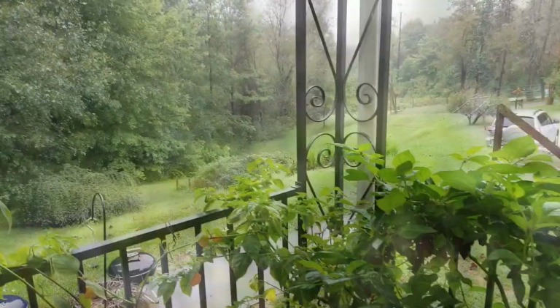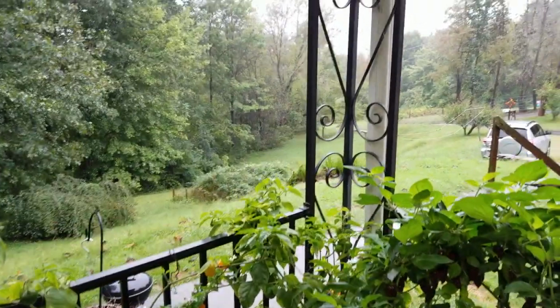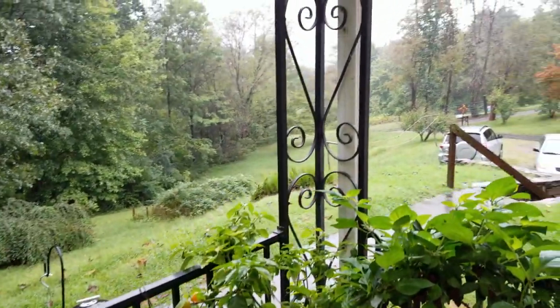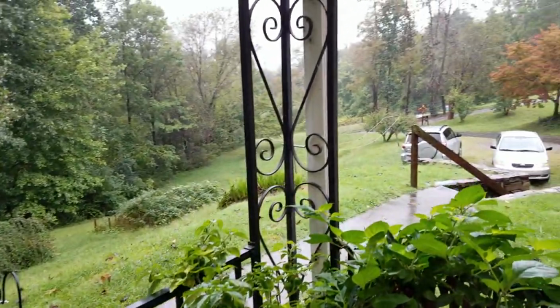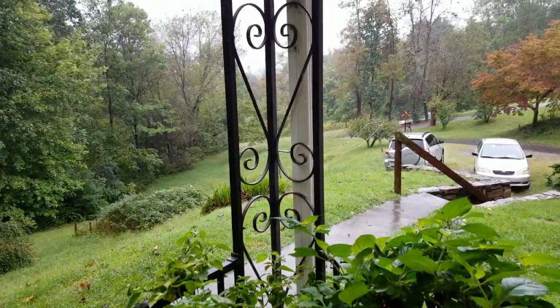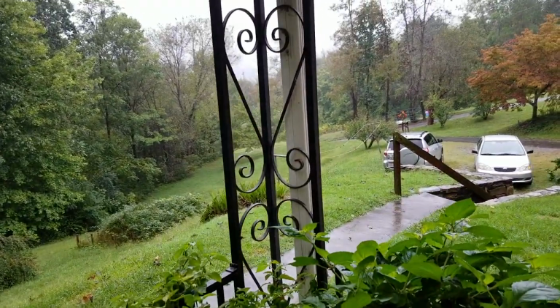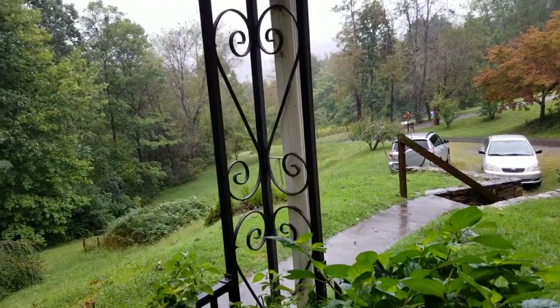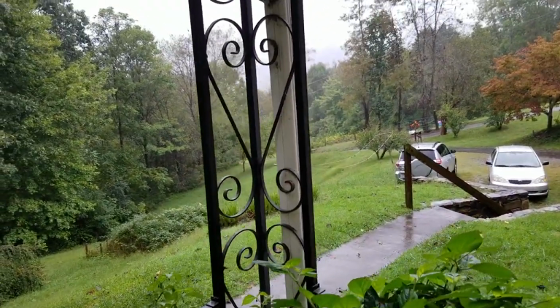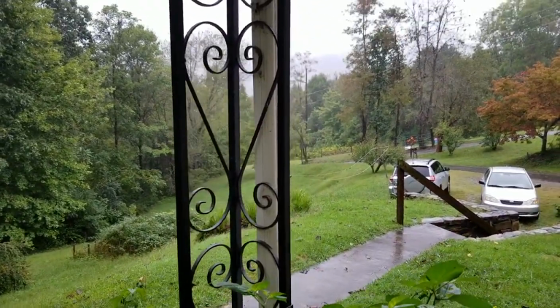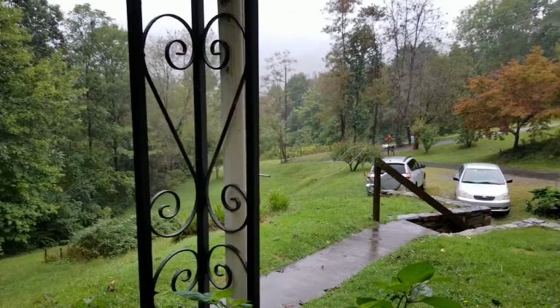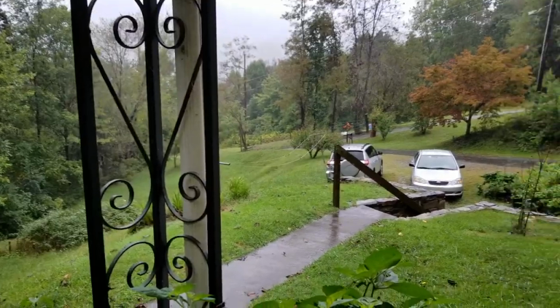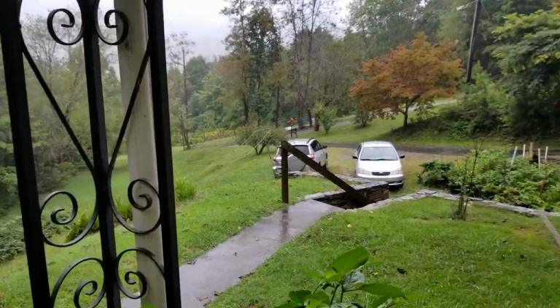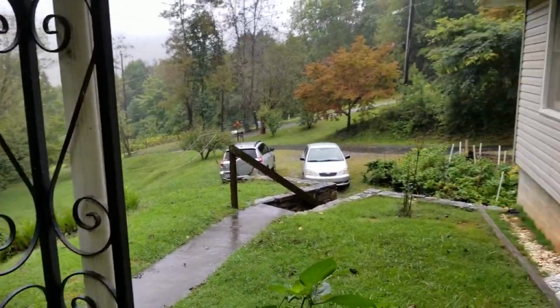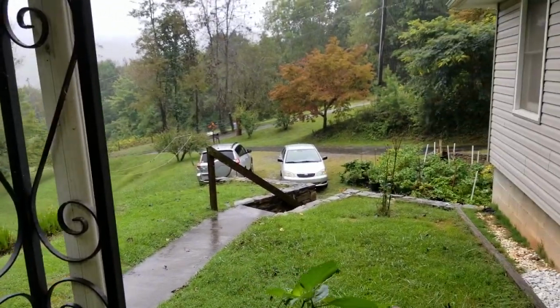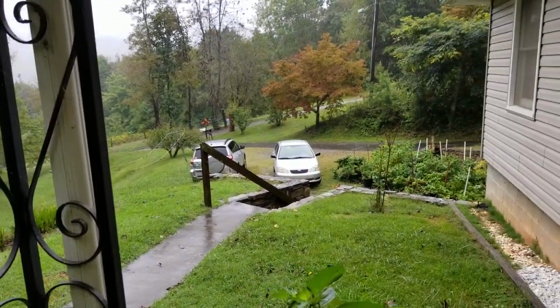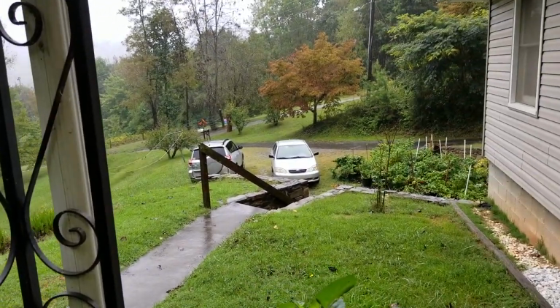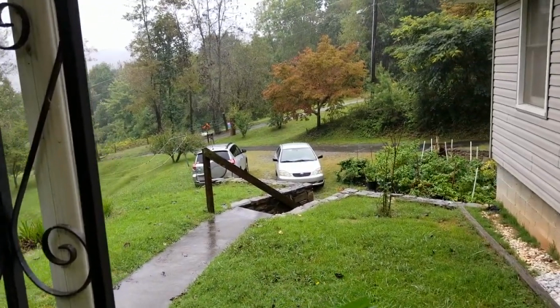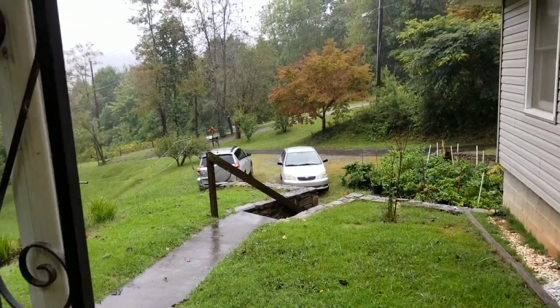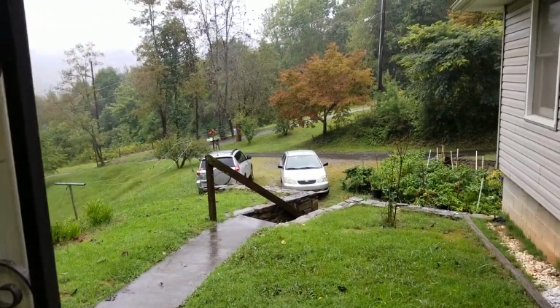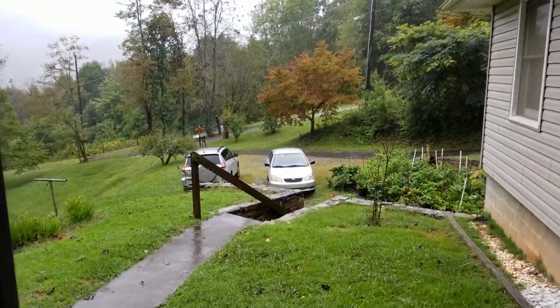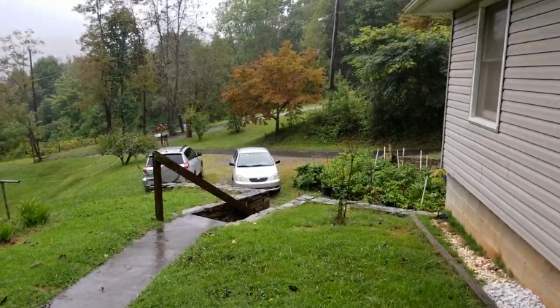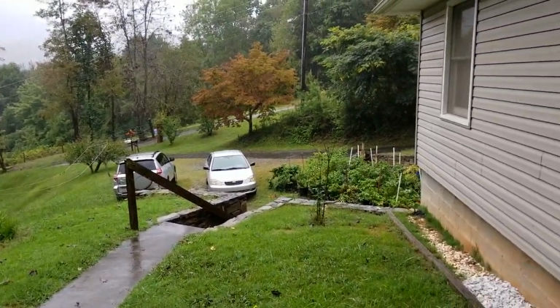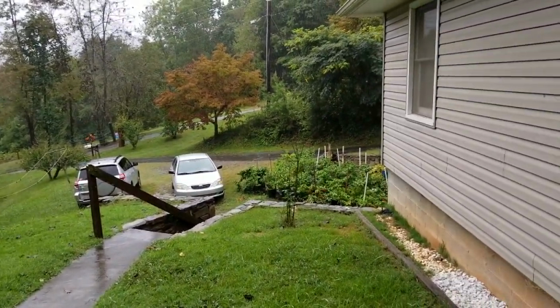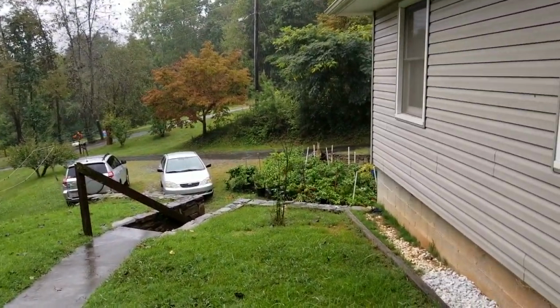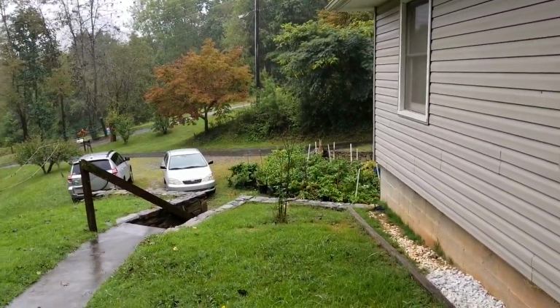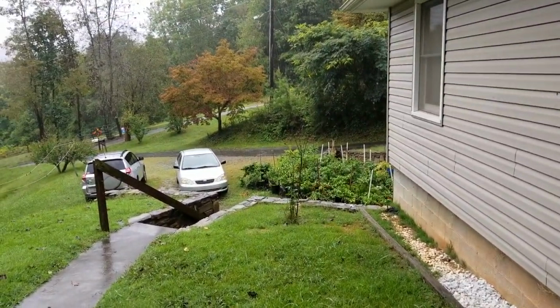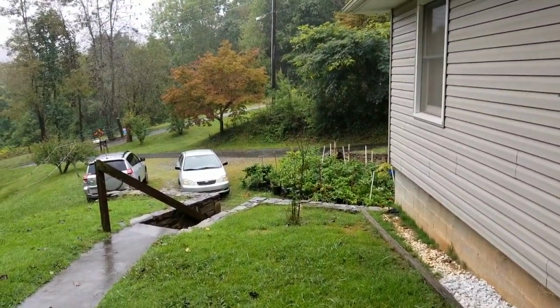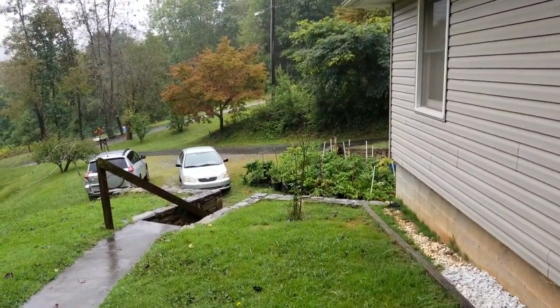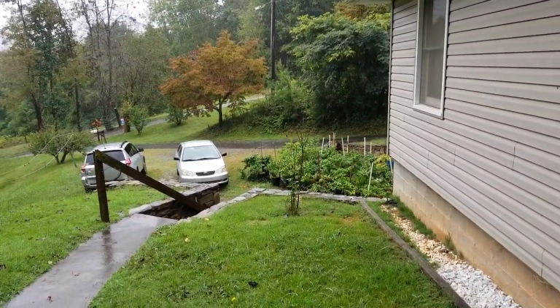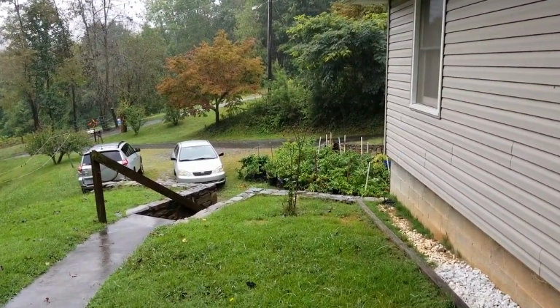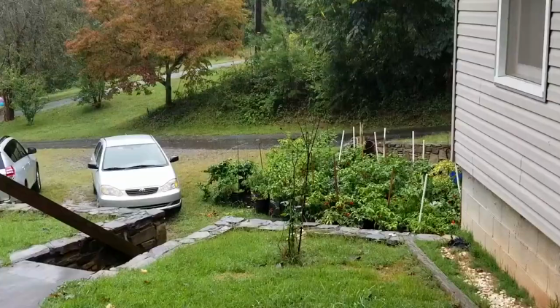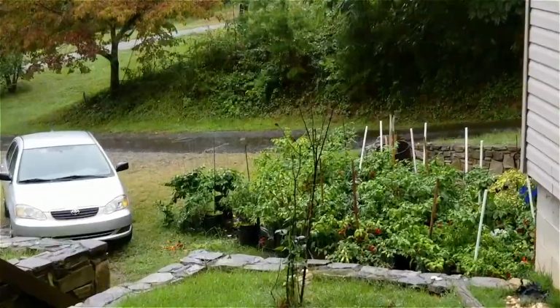We're getting a lot of rain — this is what's left from Hurricane Florence. It's like a tropical depression now; we're catching the edge of it.